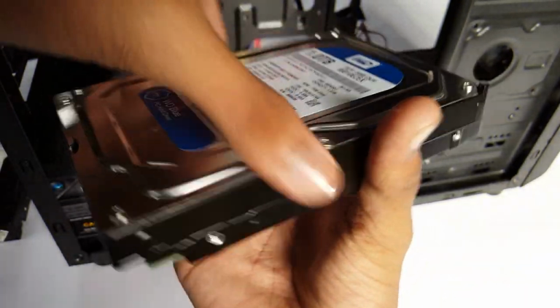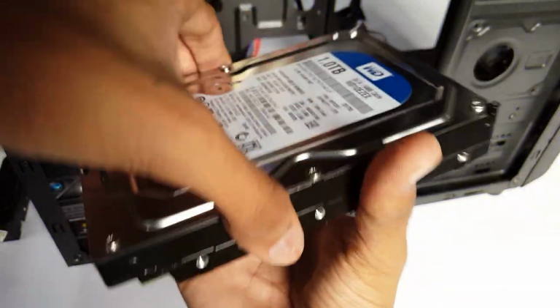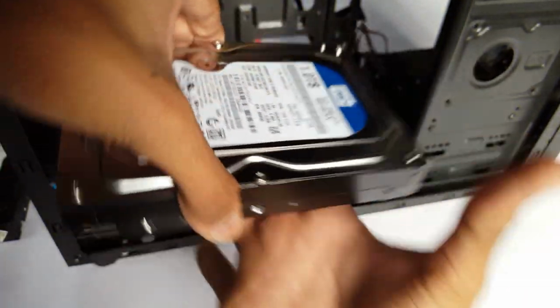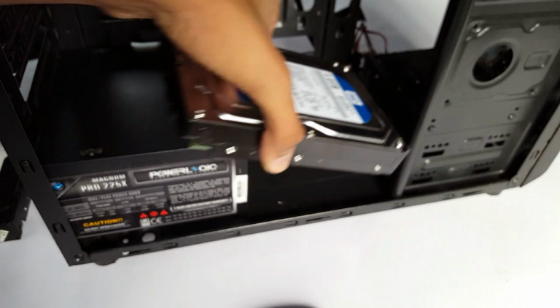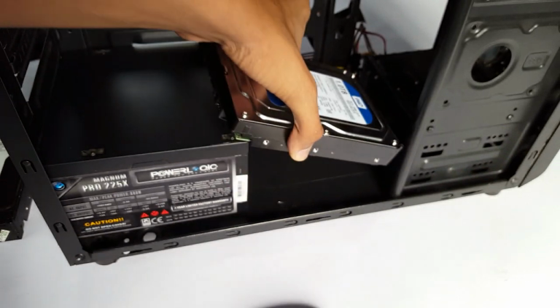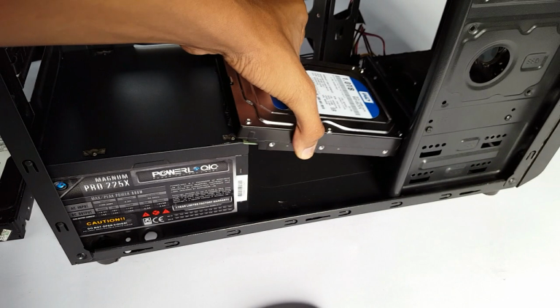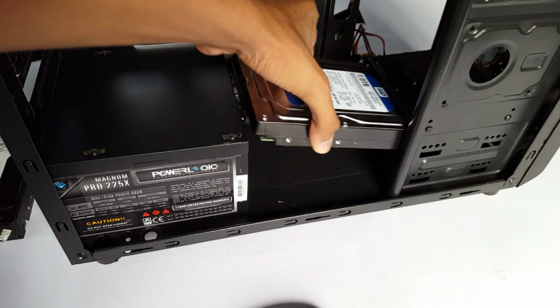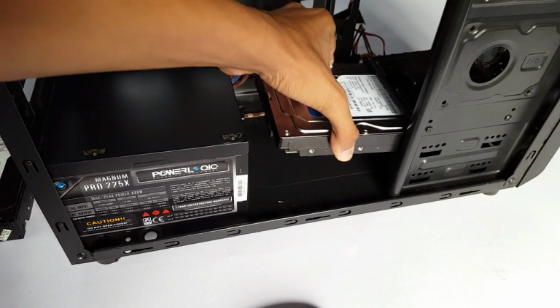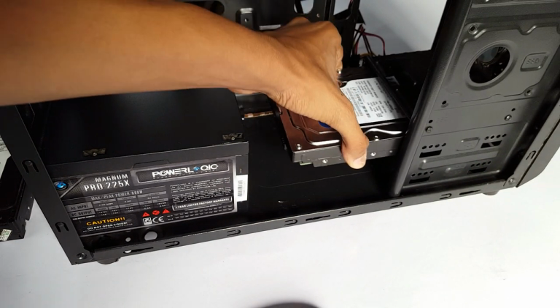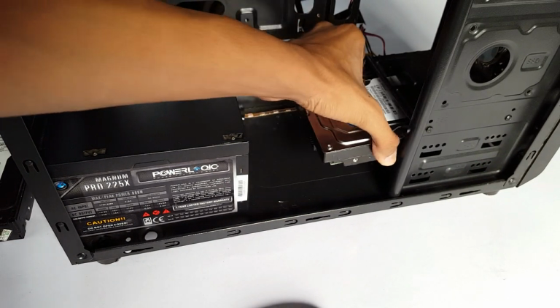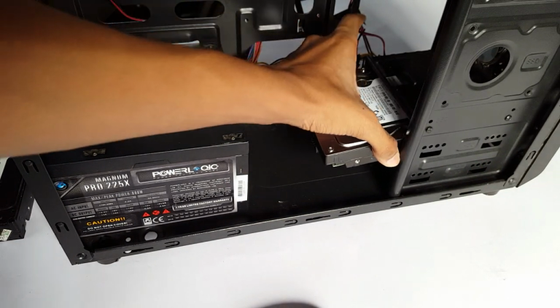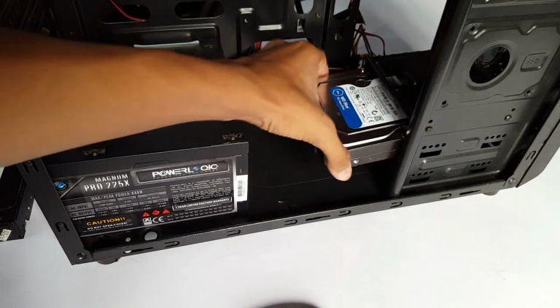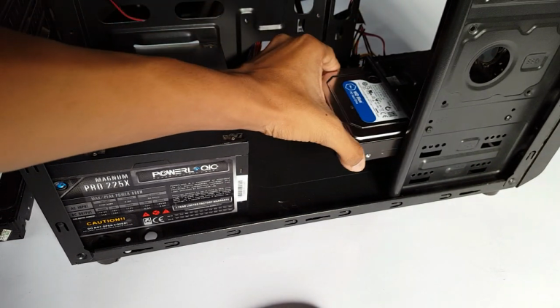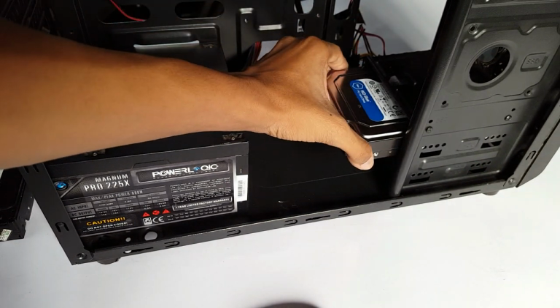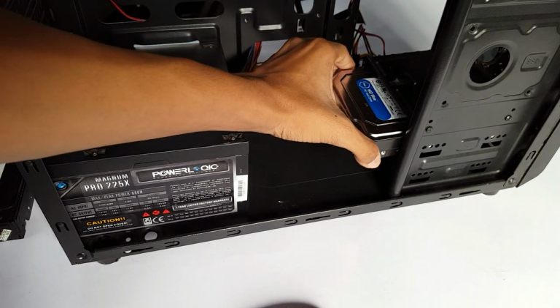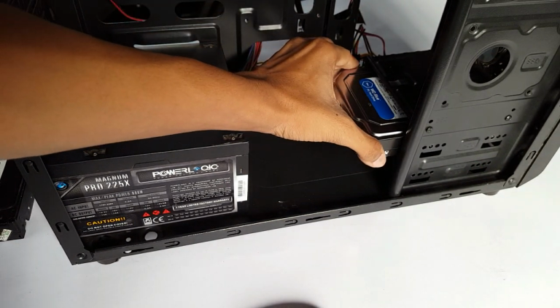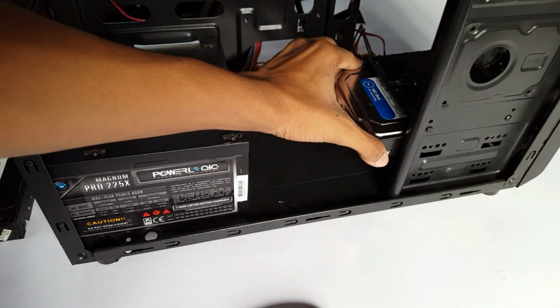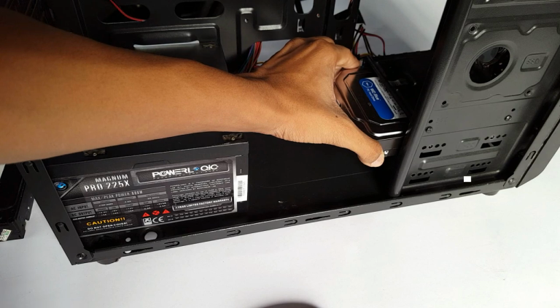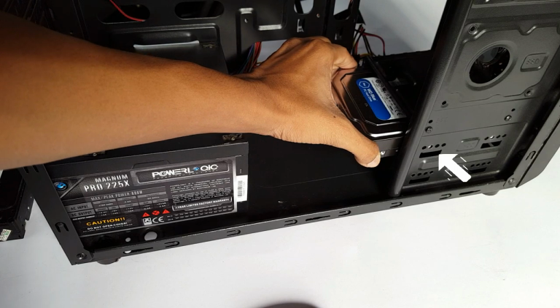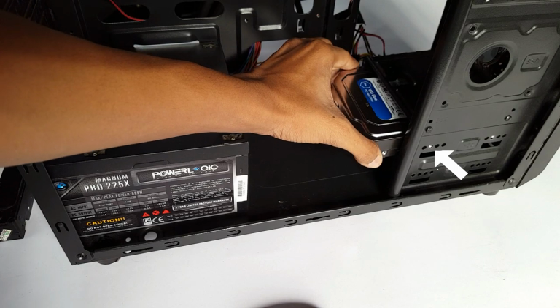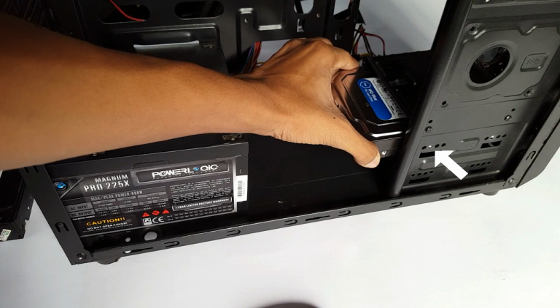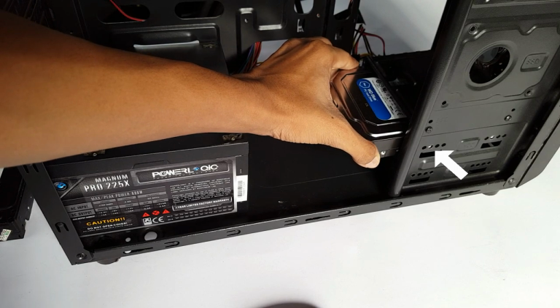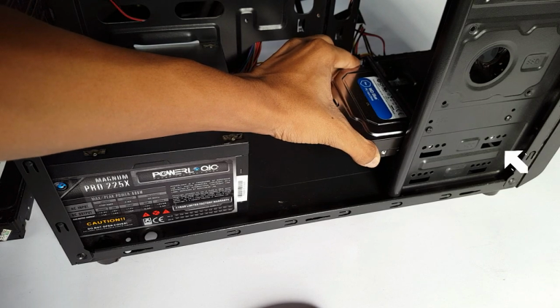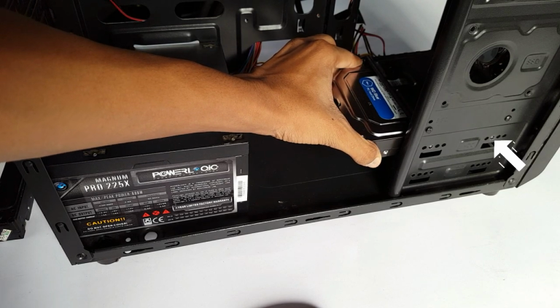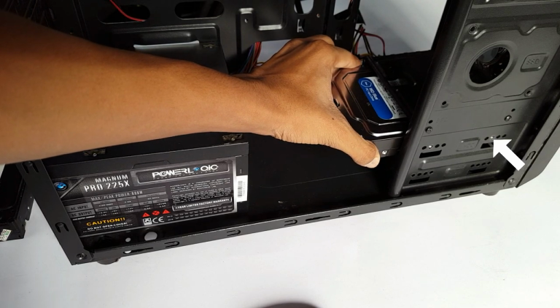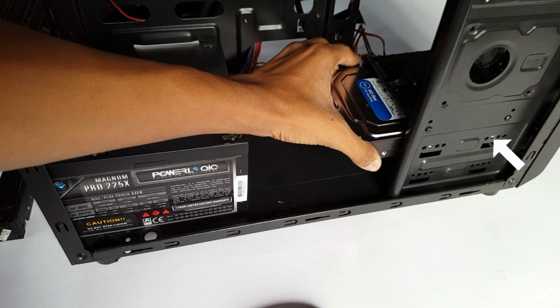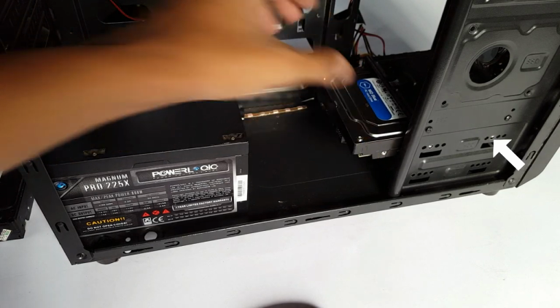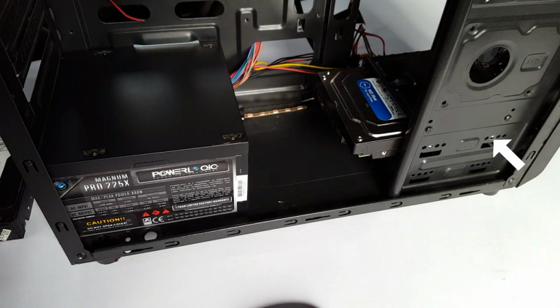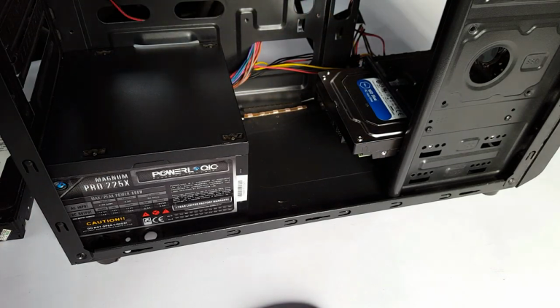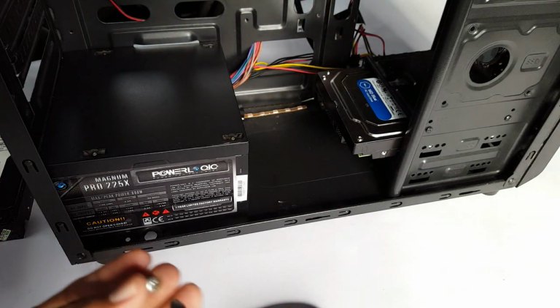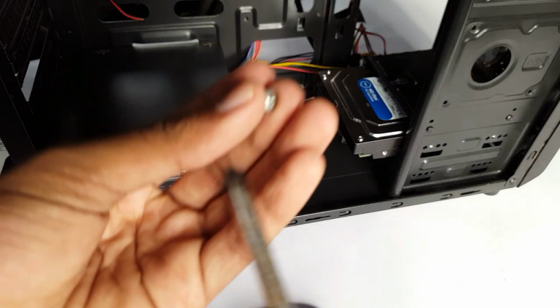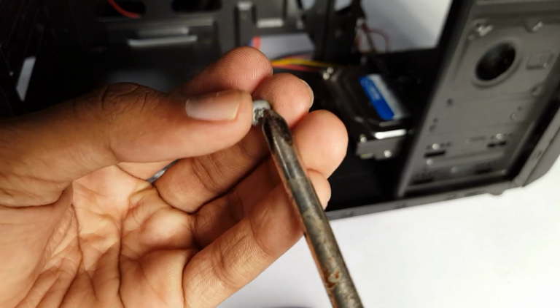Now I am going to install my new Western Digital Blue Hard Drive. Please make sure that the case holes align with the hard drive holes so that you can mount the screws.